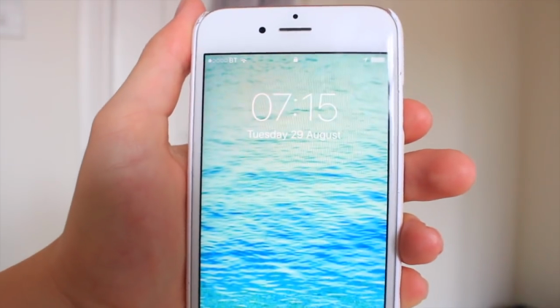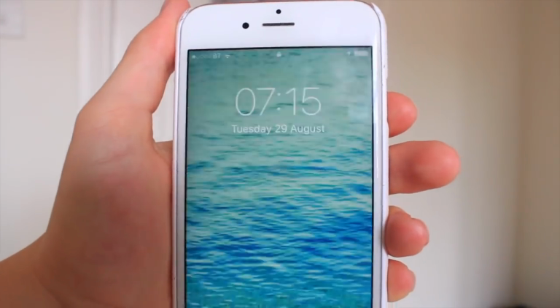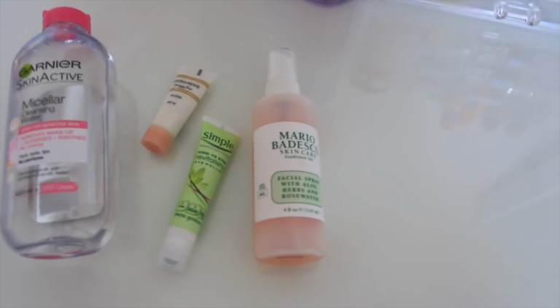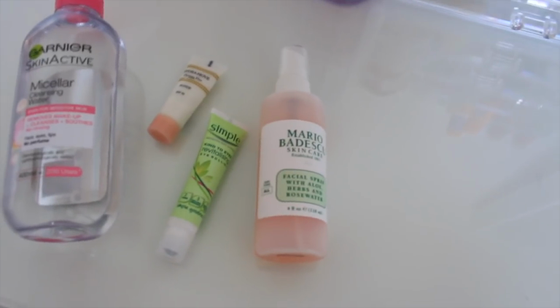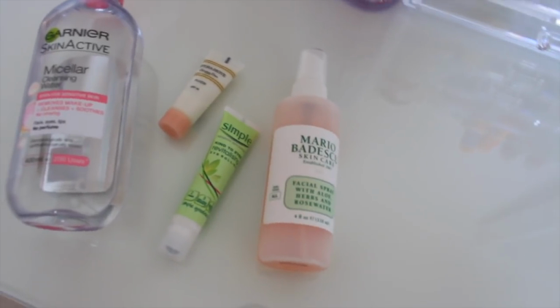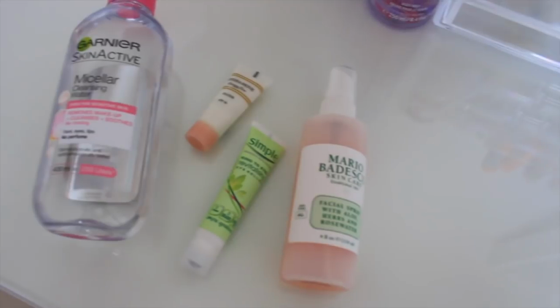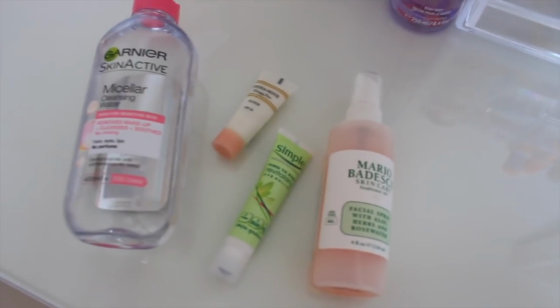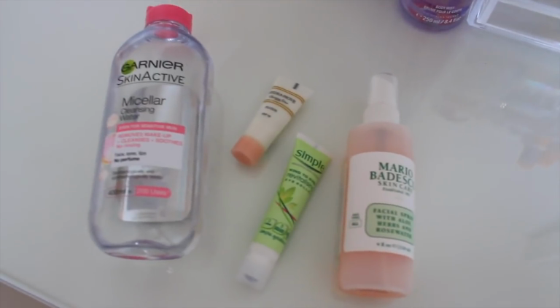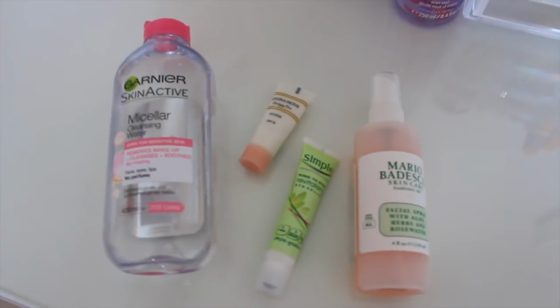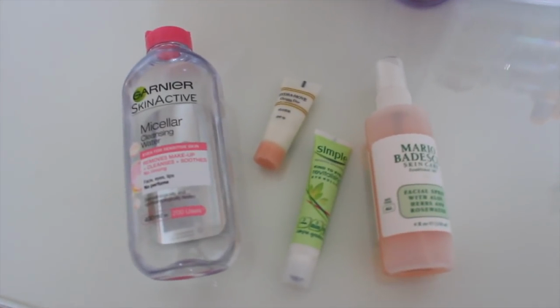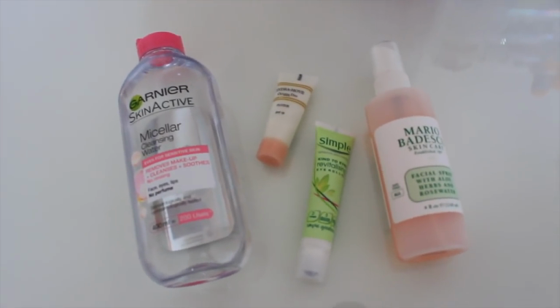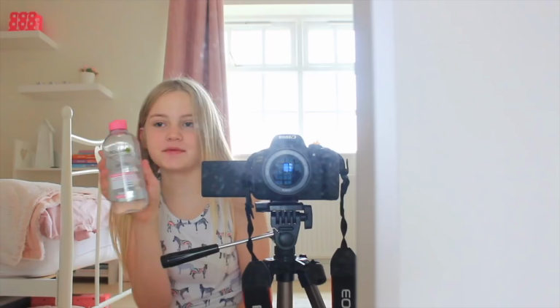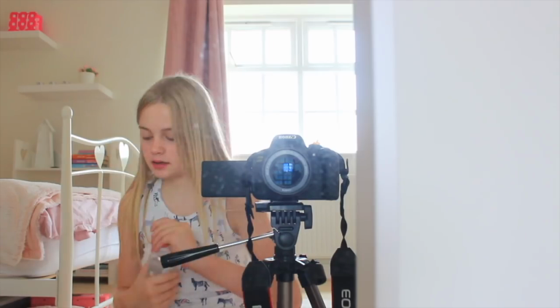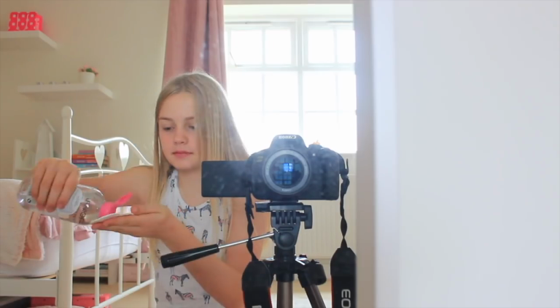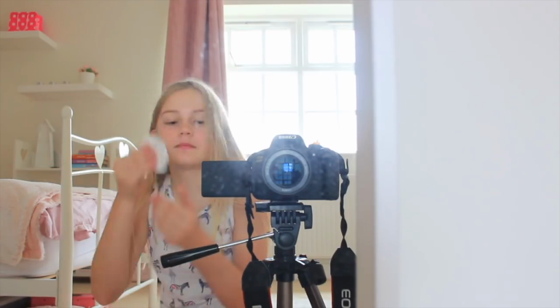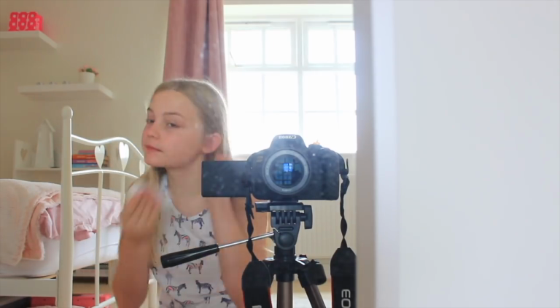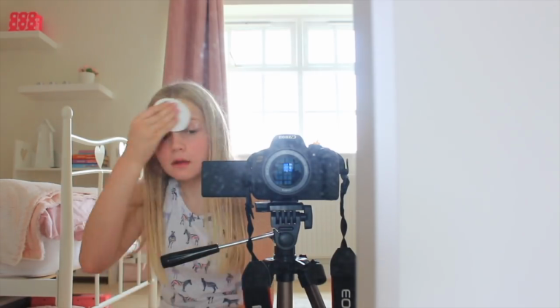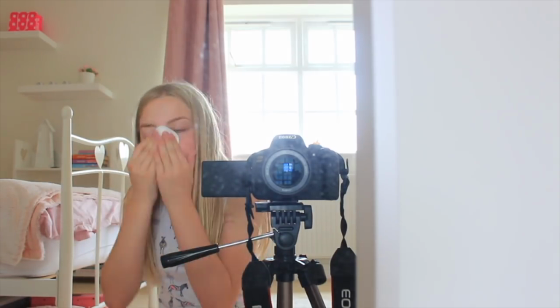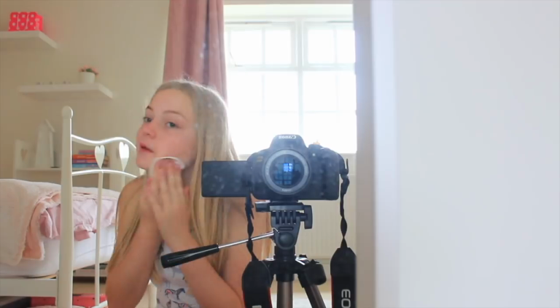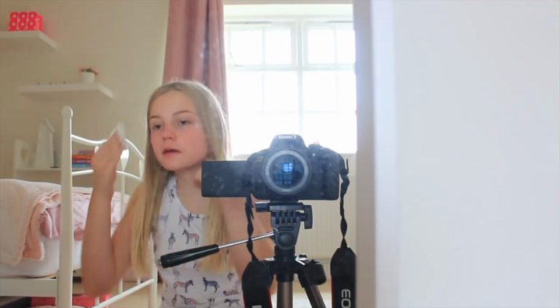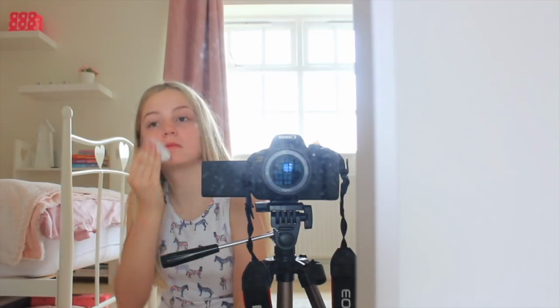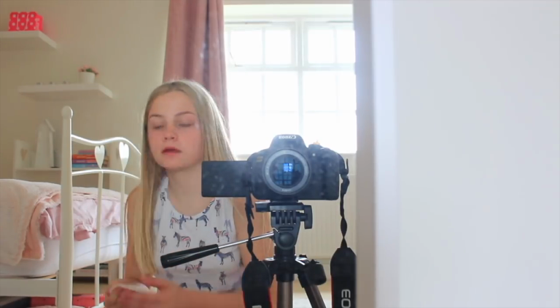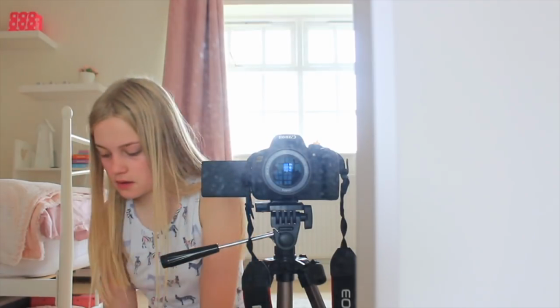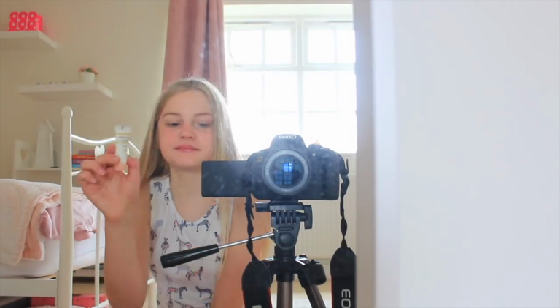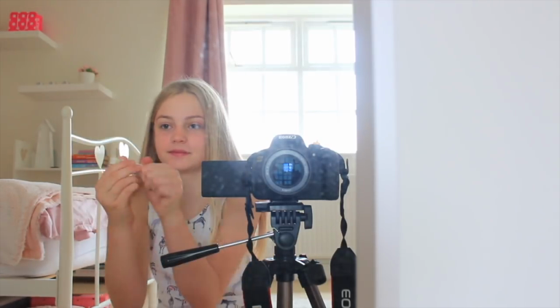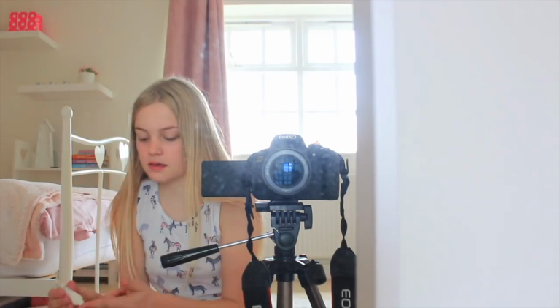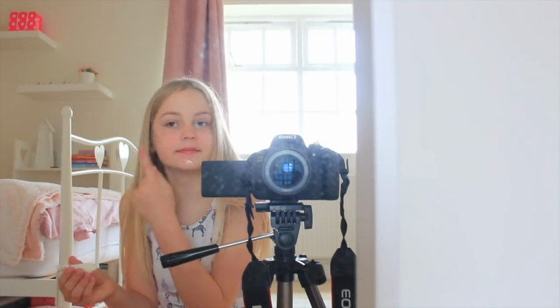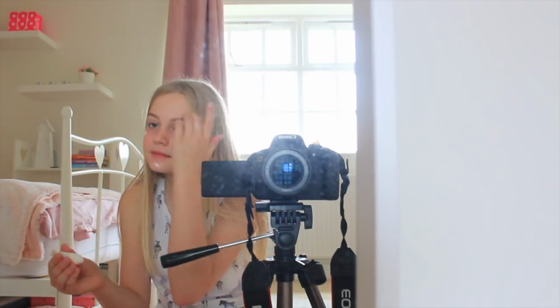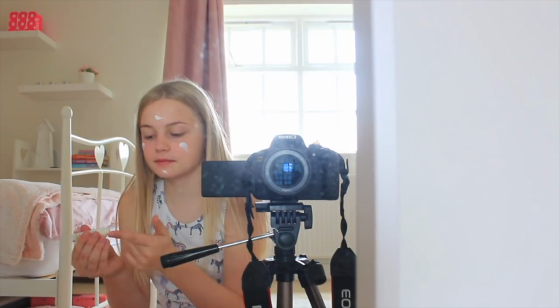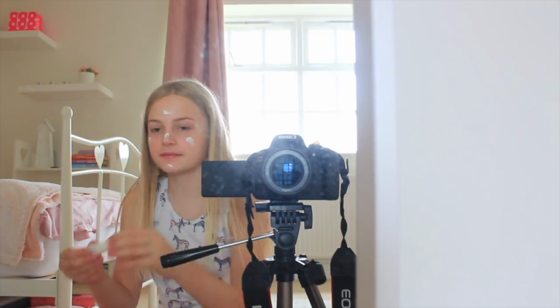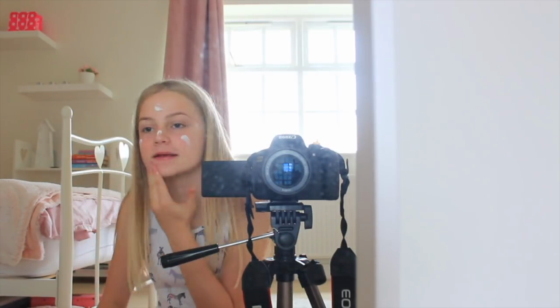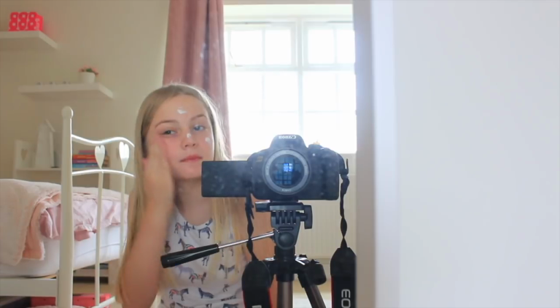At around quarter past seven I just go and do my skincare. I like to keep my skincare nice and simple in the morning and I do my more intense skincare at night when I have more time, so this is just a time-lapse of me doing it.